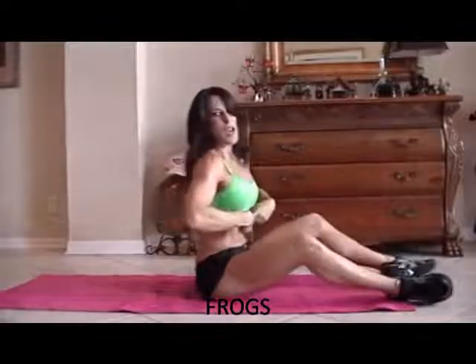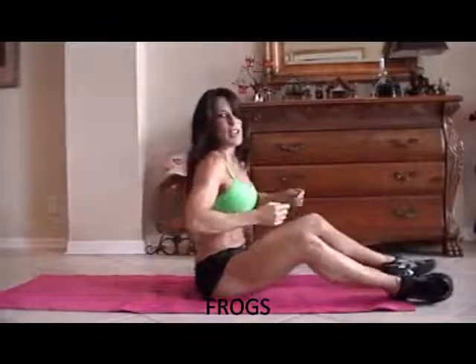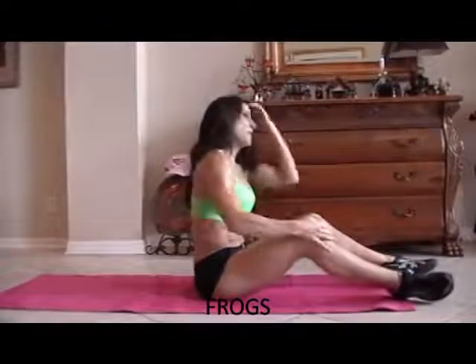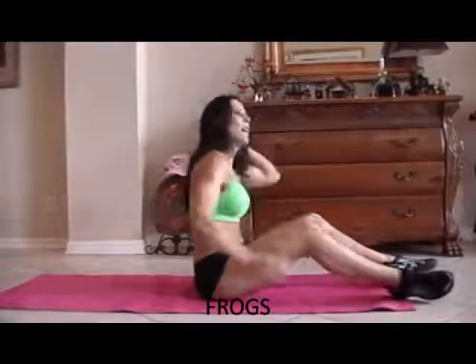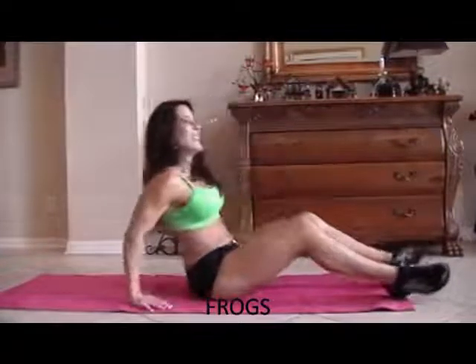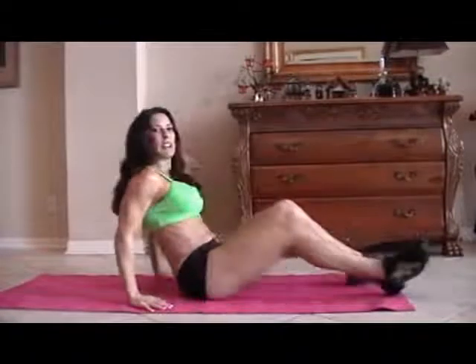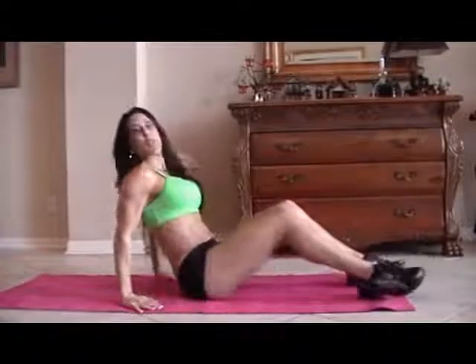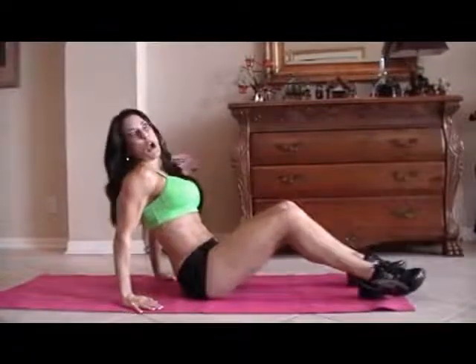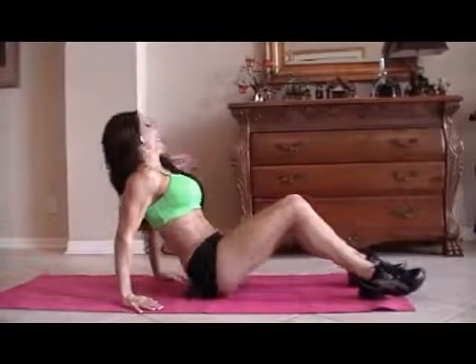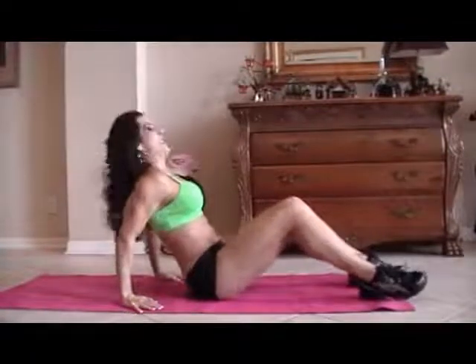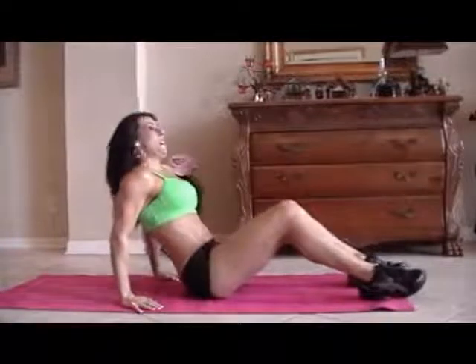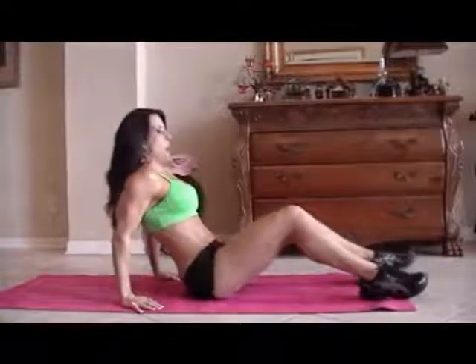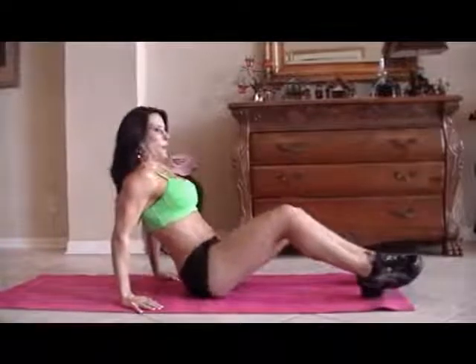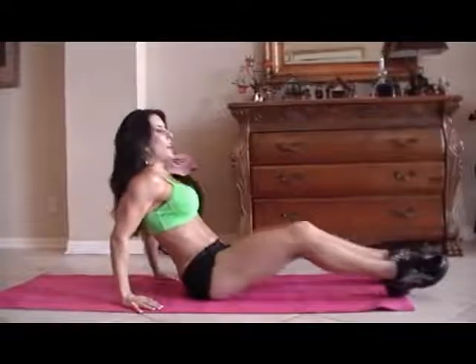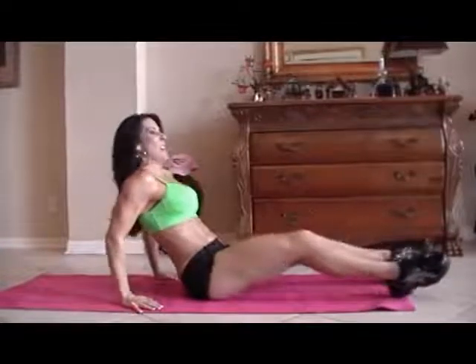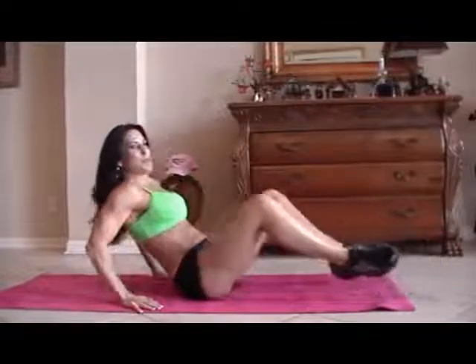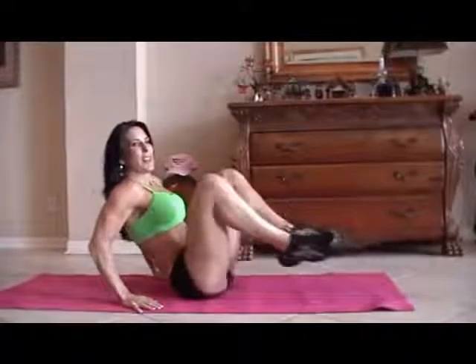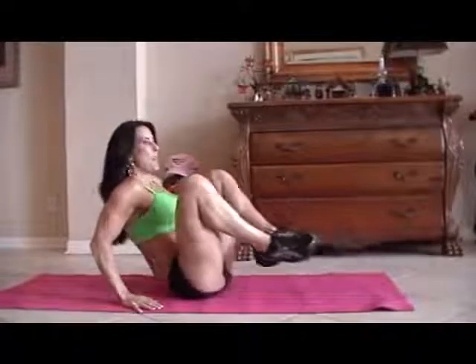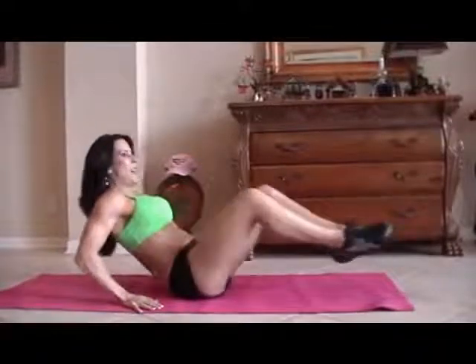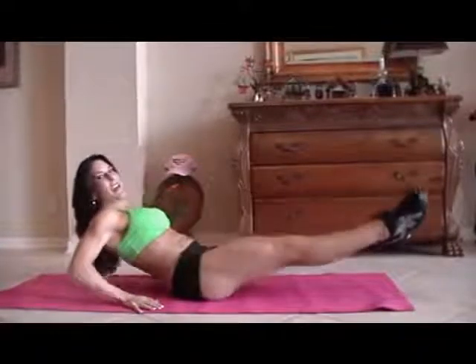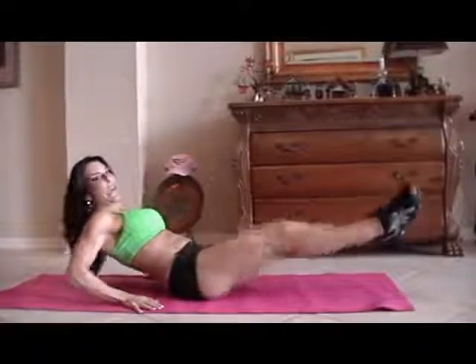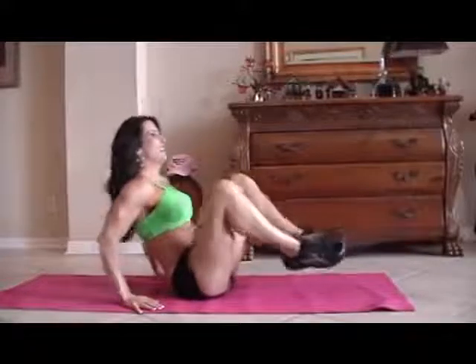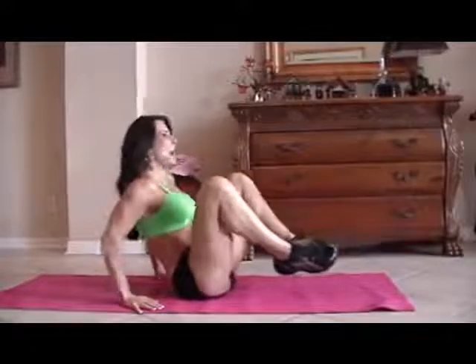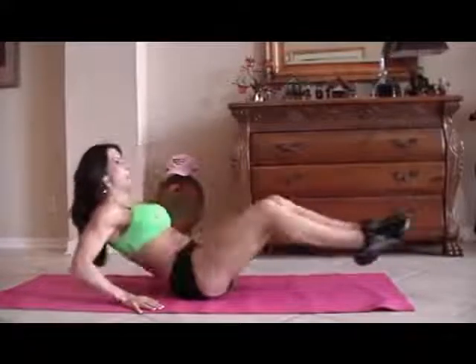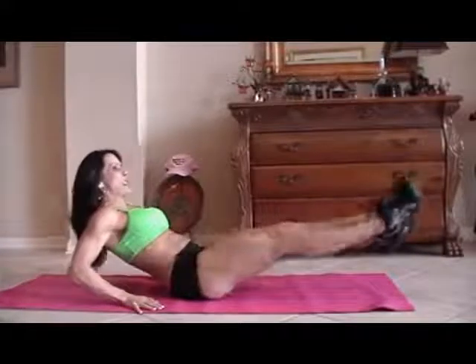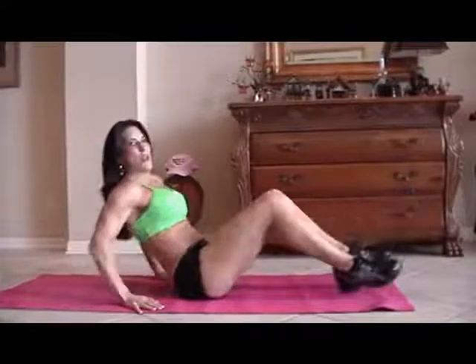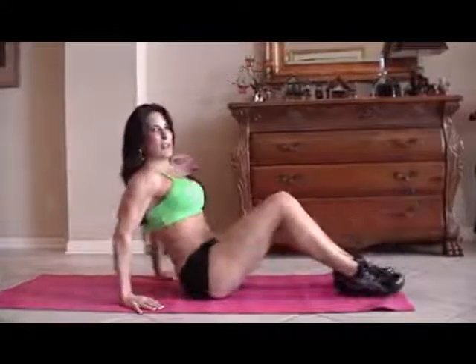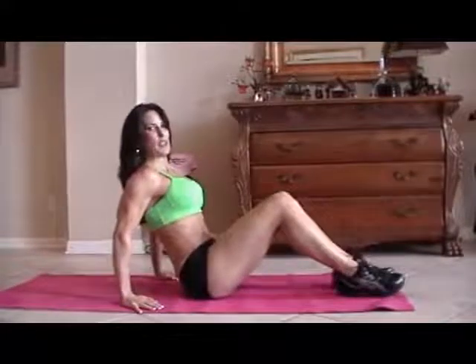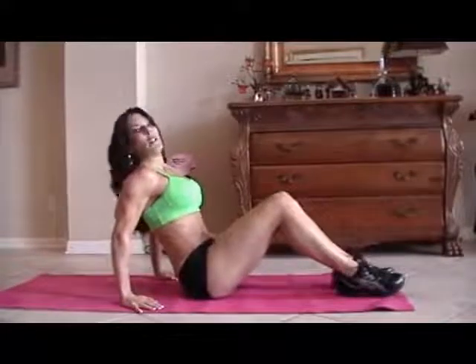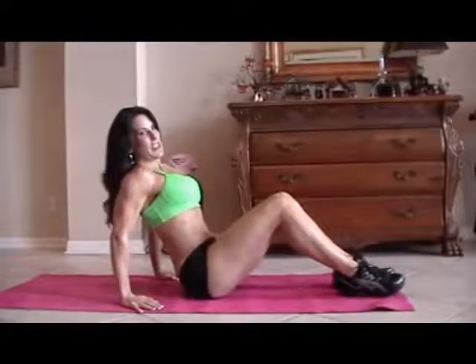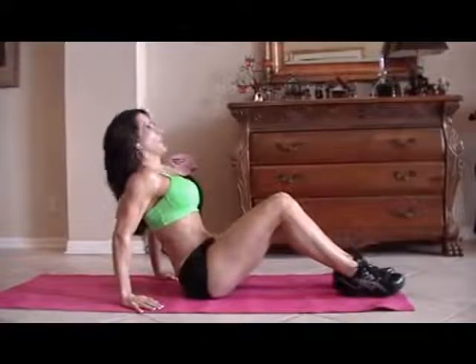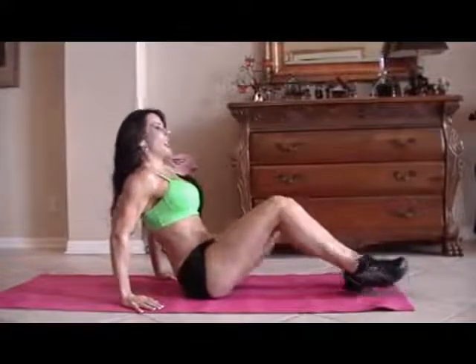Those abs are getting warmed up. Now we're going to do some frogs. A frog is just when you bring your legs up and back out and you kind of lean back at the same time. So we're going to do fifteen of those. Here we go.